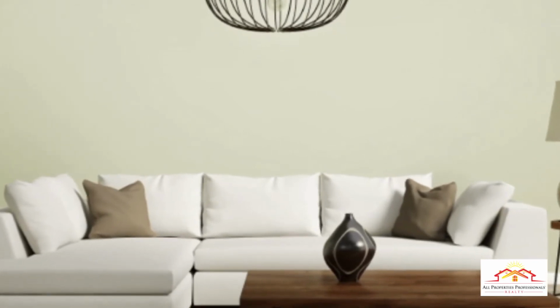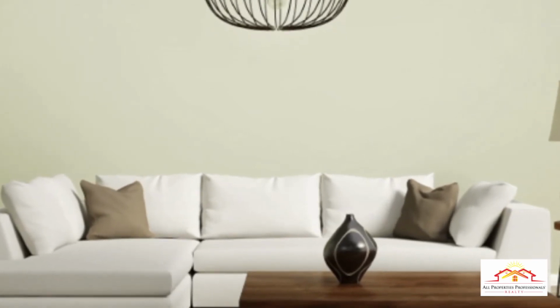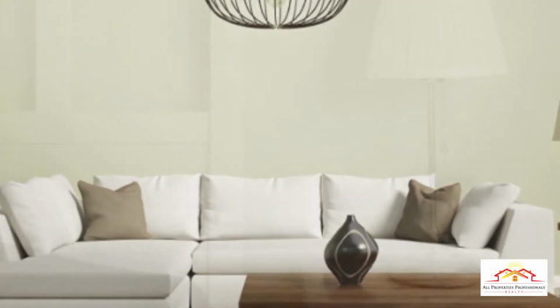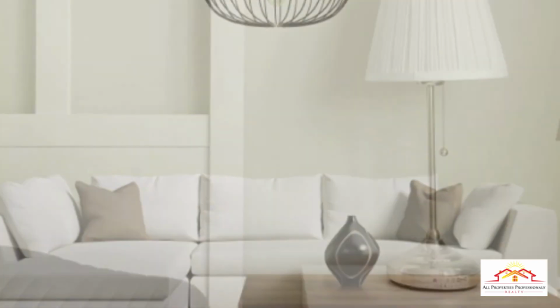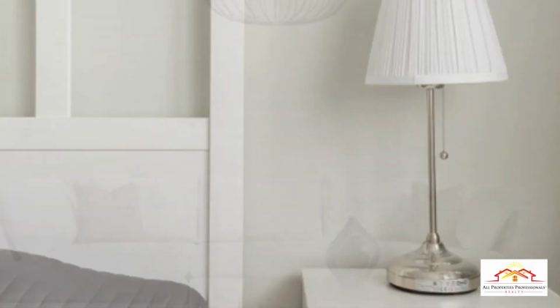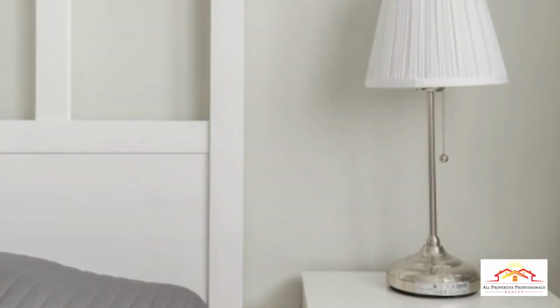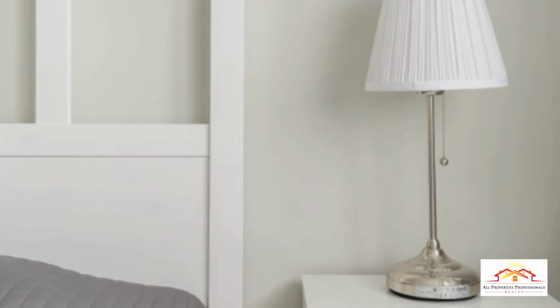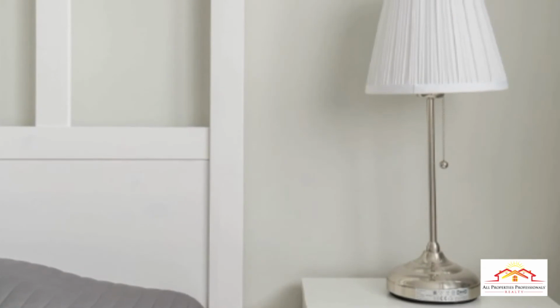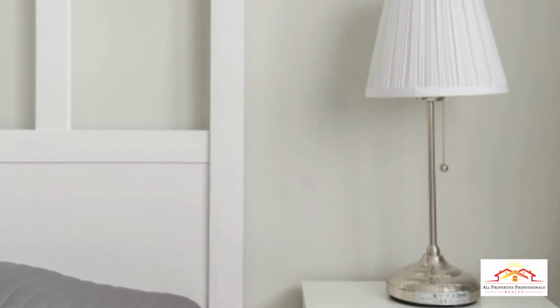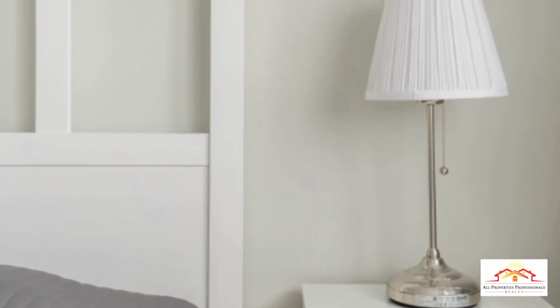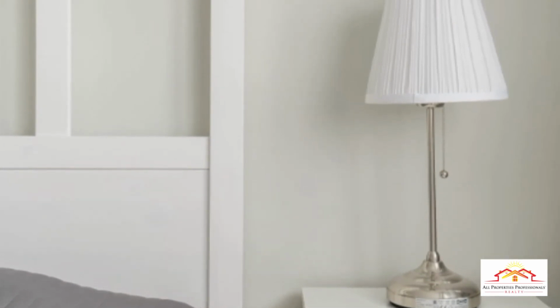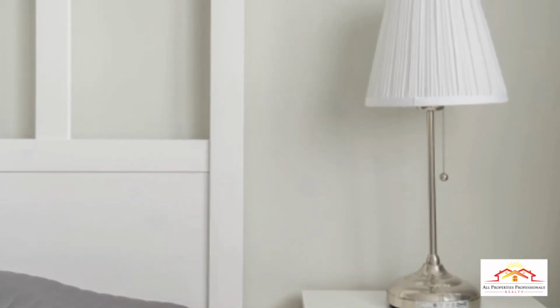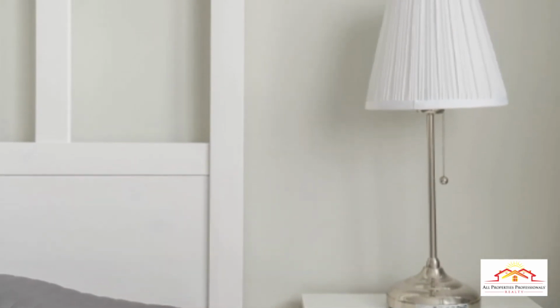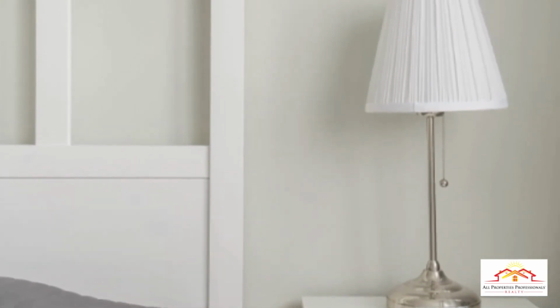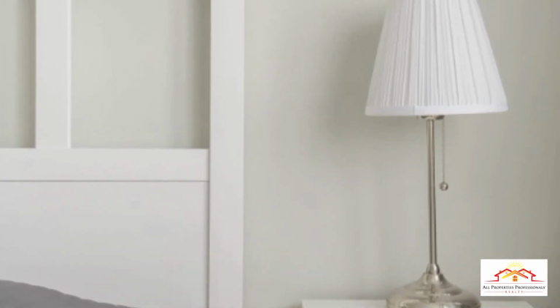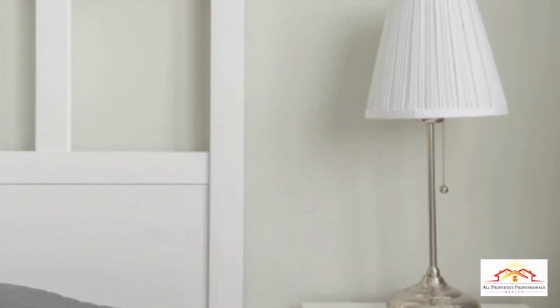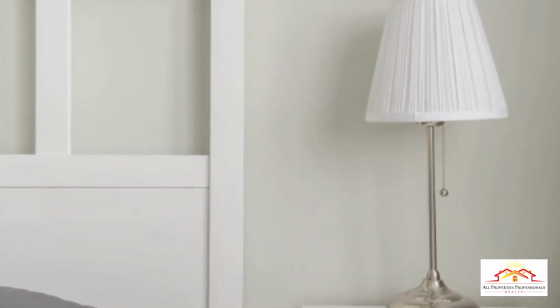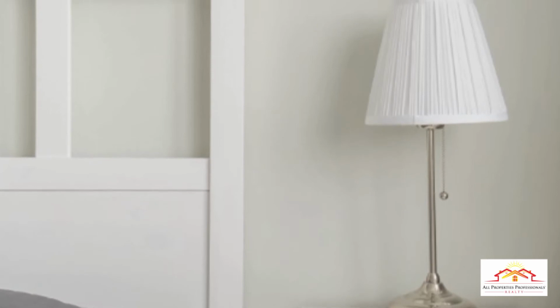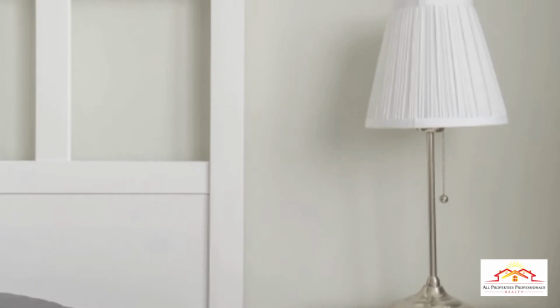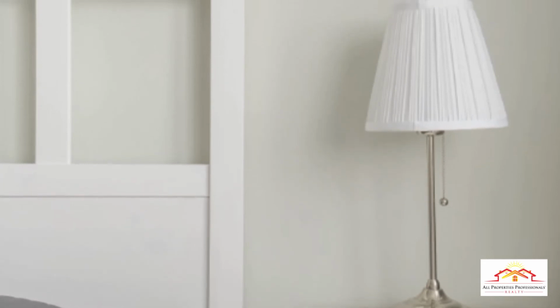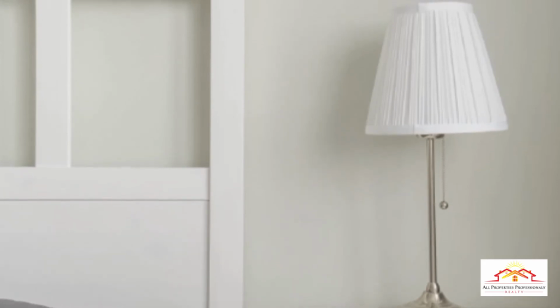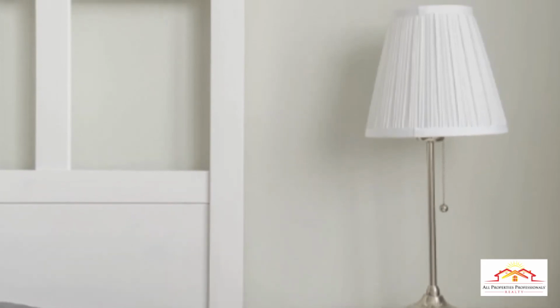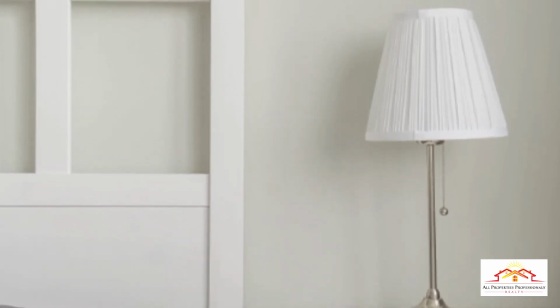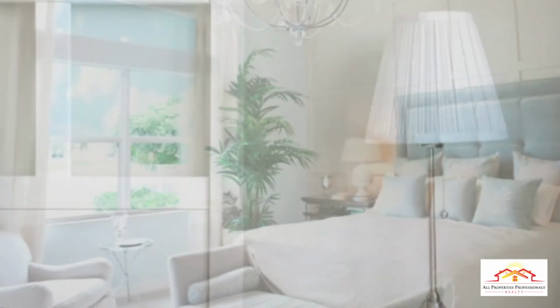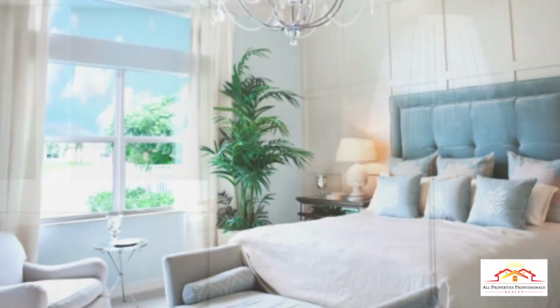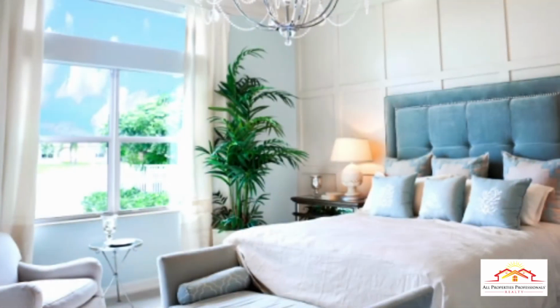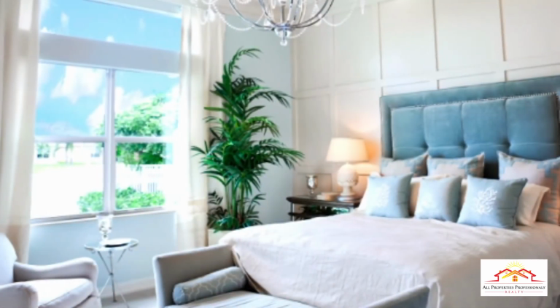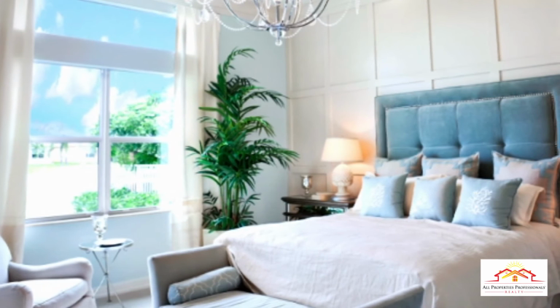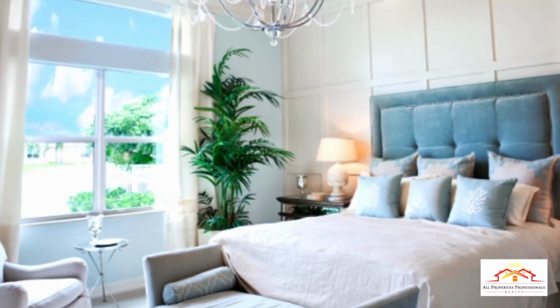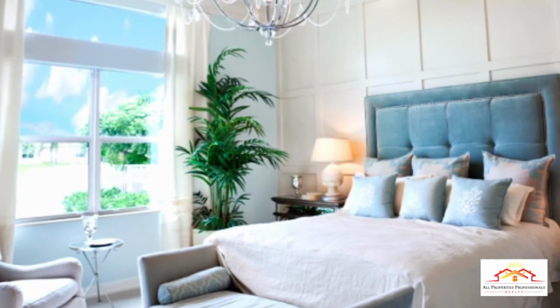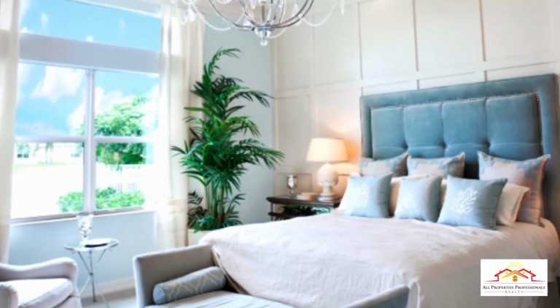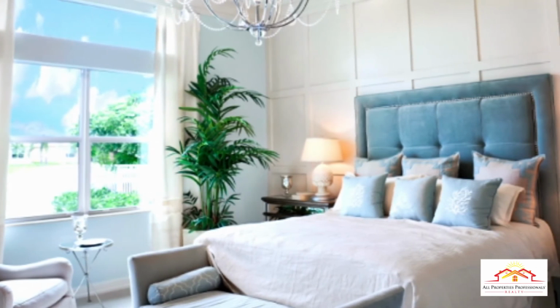Four: have at least one light fixture for every 100 square feet of space. Use pure white lampshades only and replace incandescent bulbs with CFL bulbs.